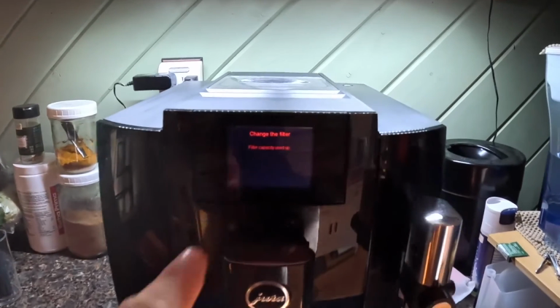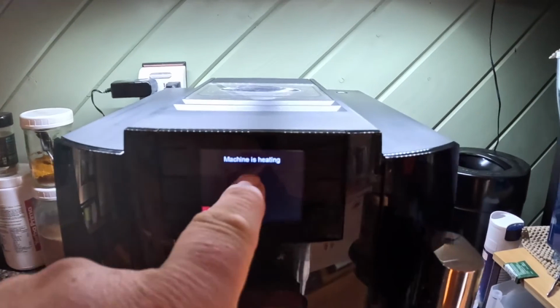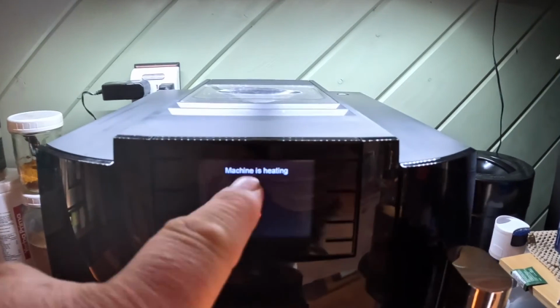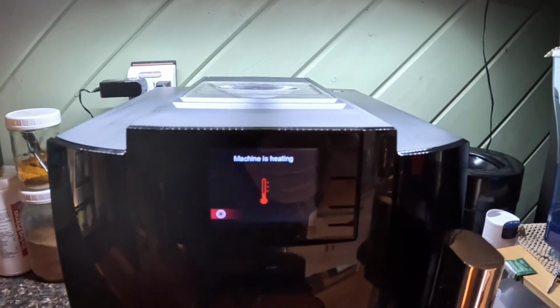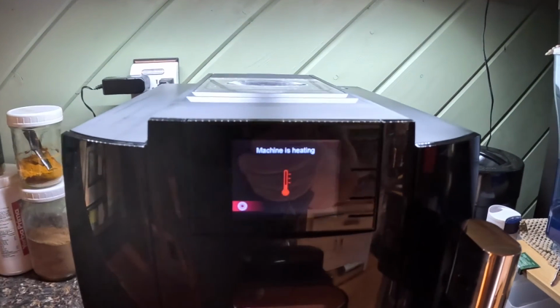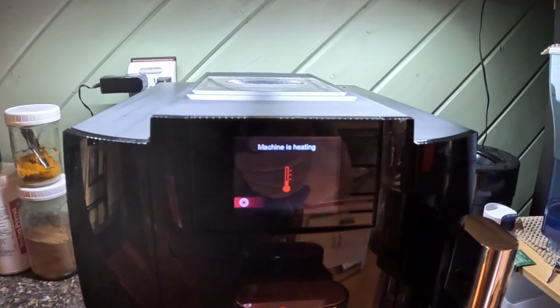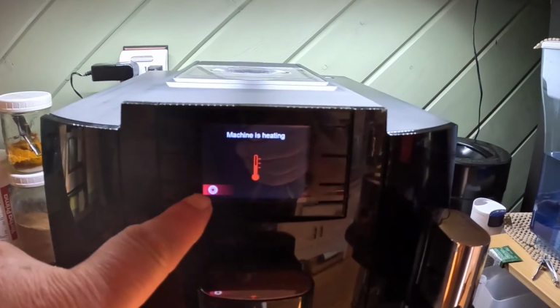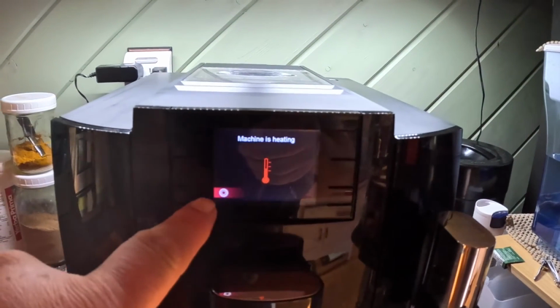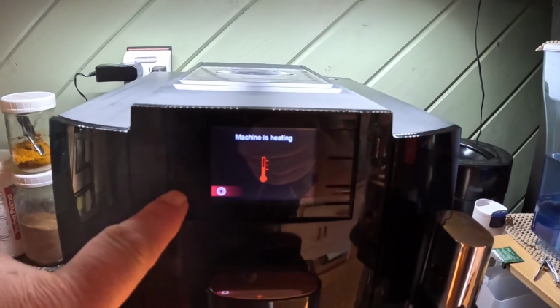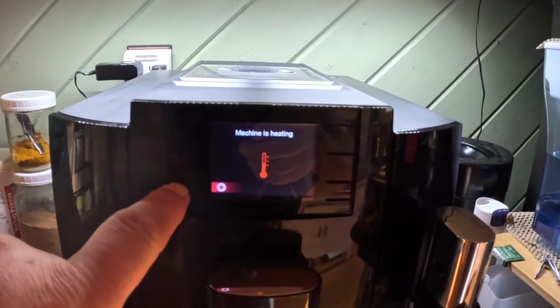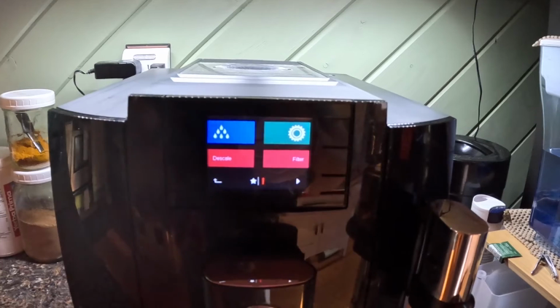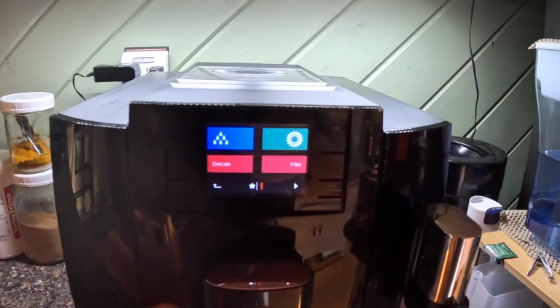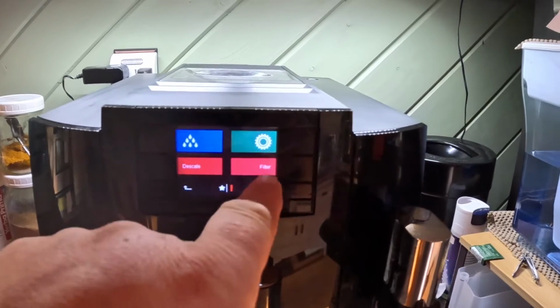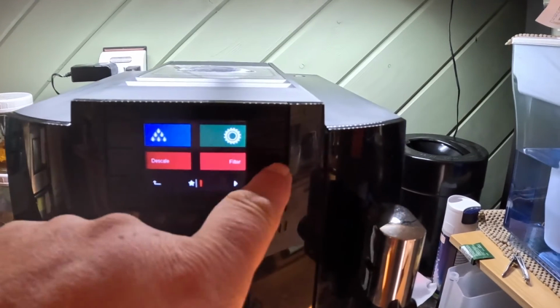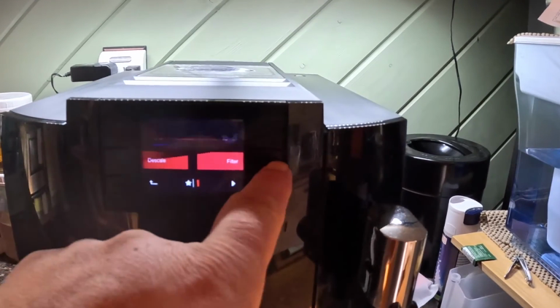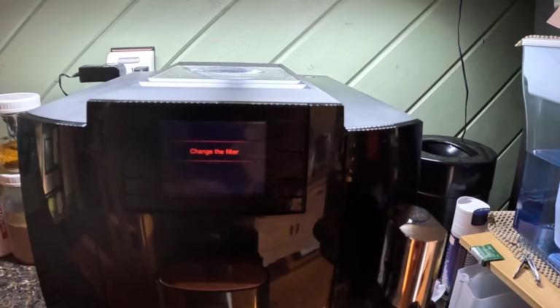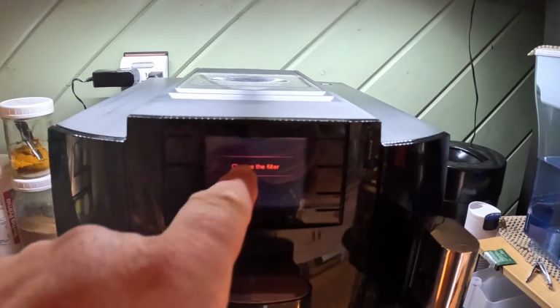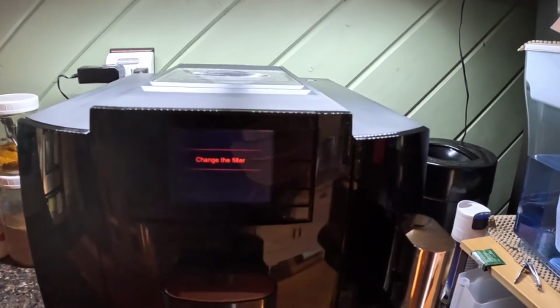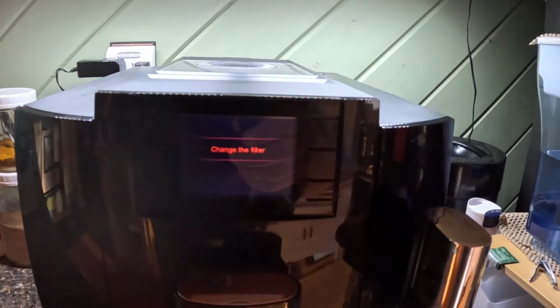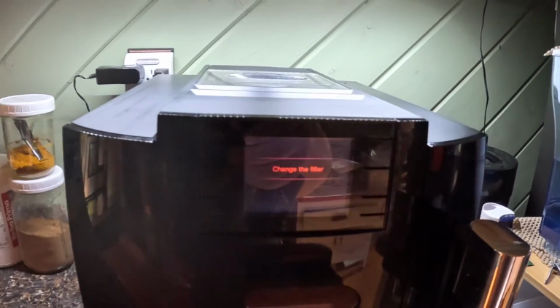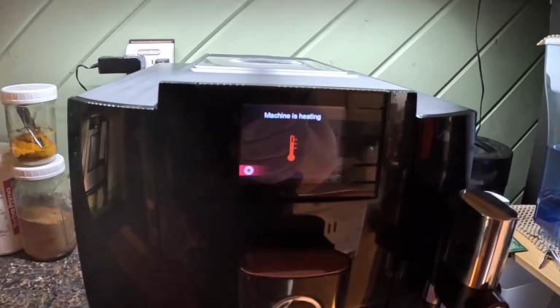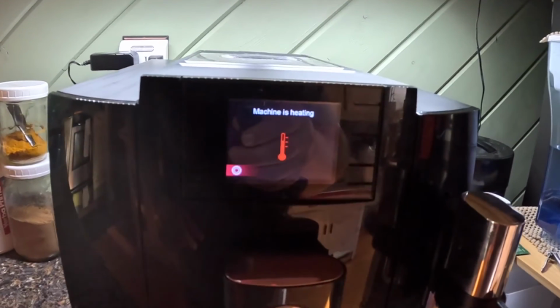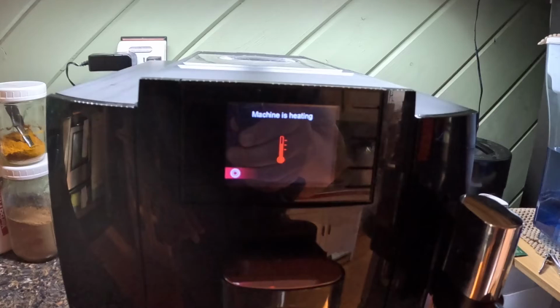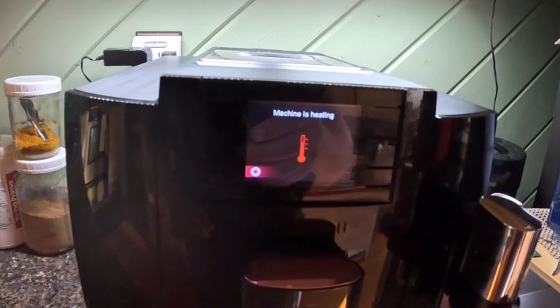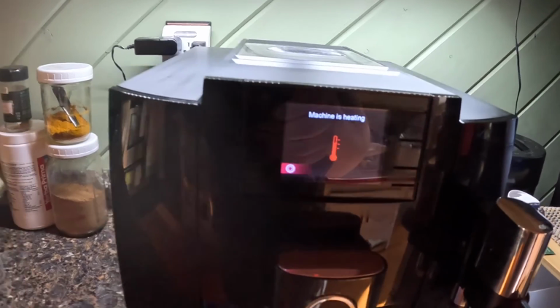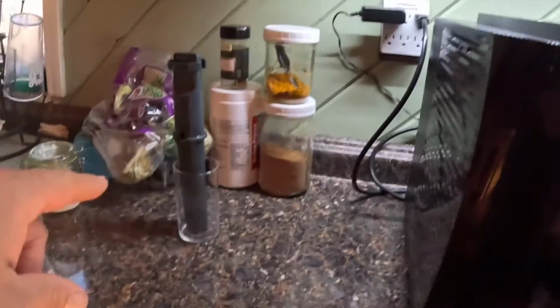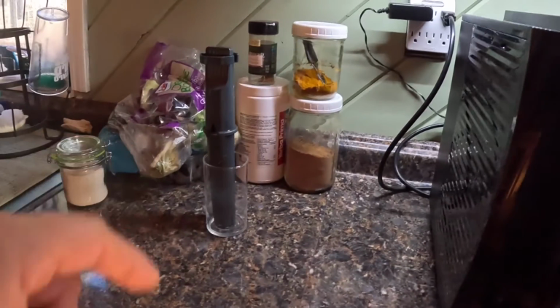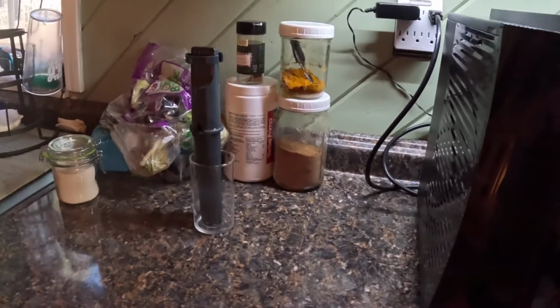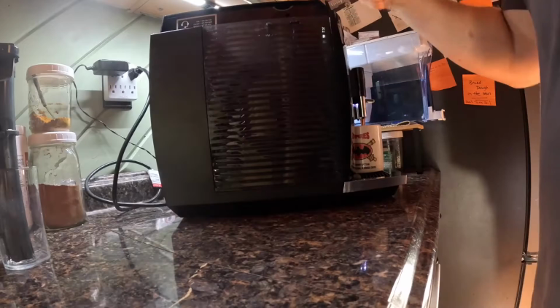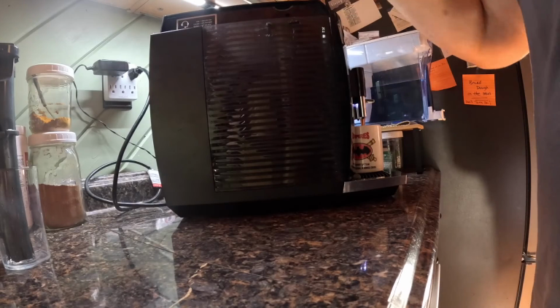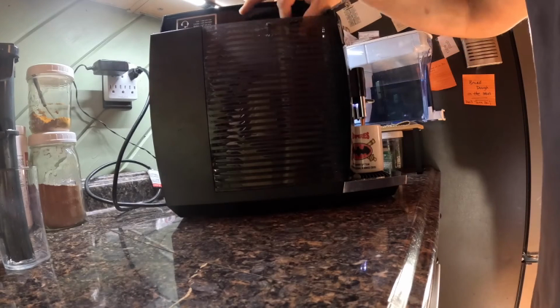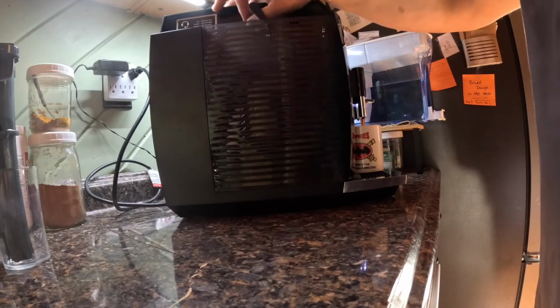"Change the filter" came up immediately. So if you go to the red cogwheel, go to filter — change the filter. Now let's see what happens when I put the new filter back in.